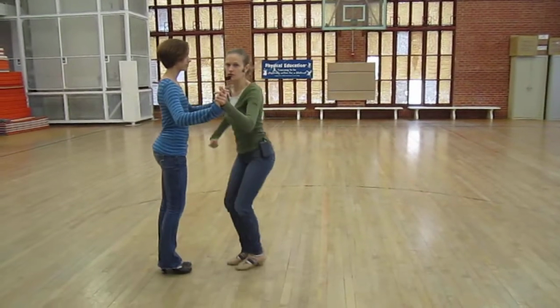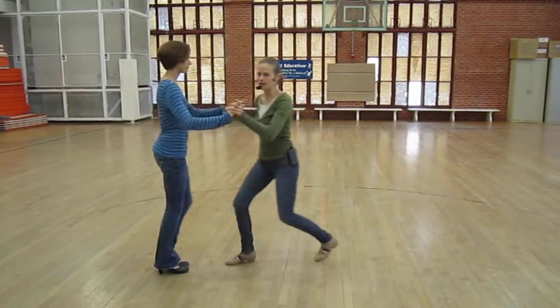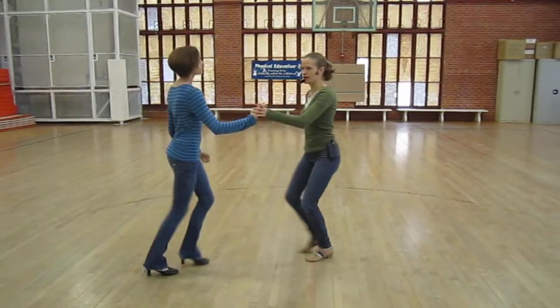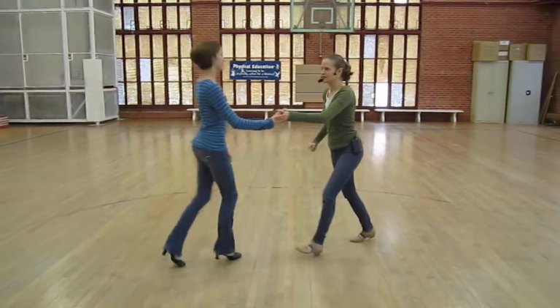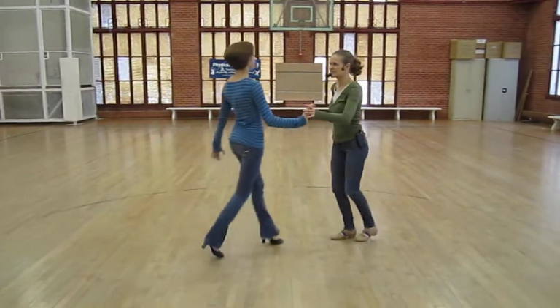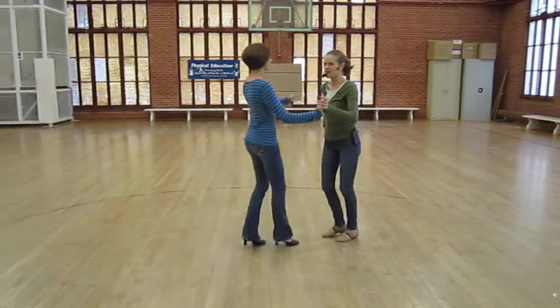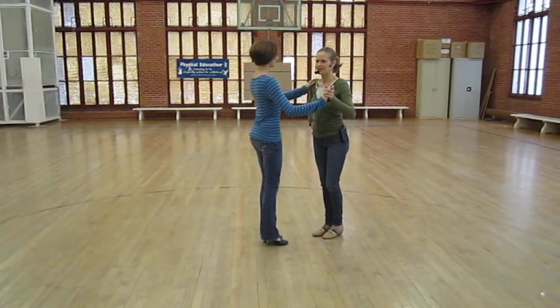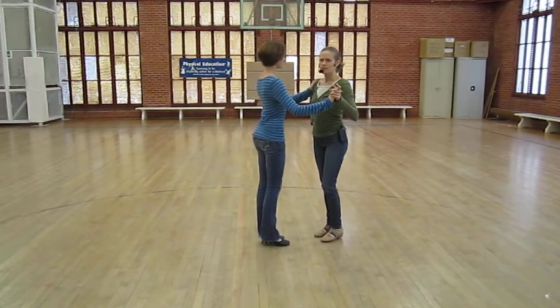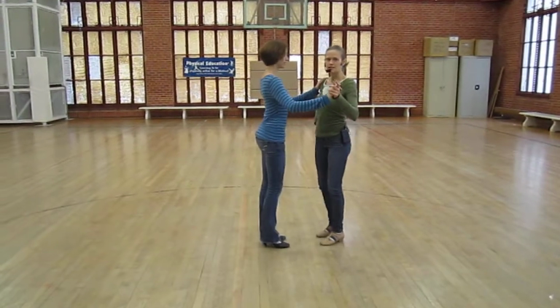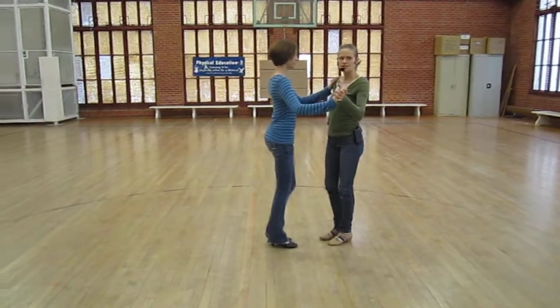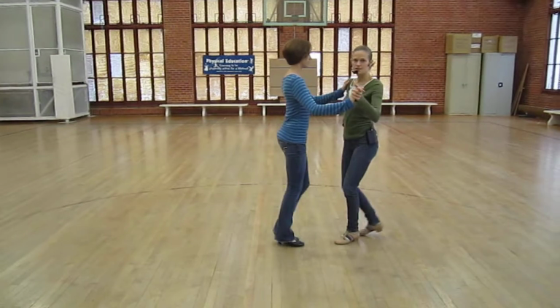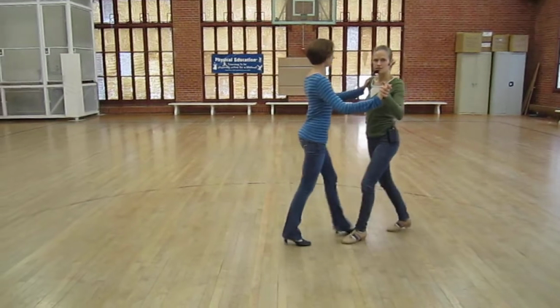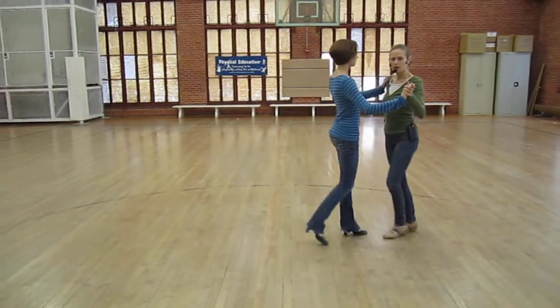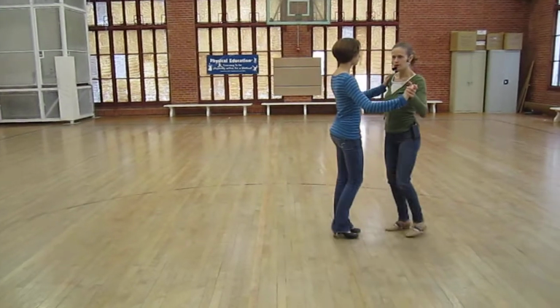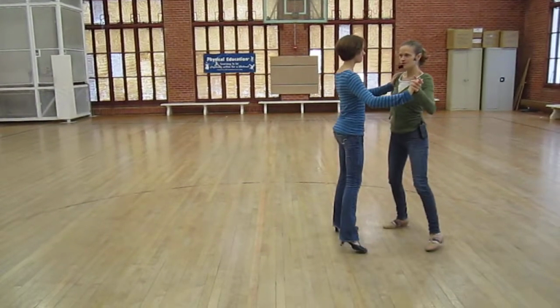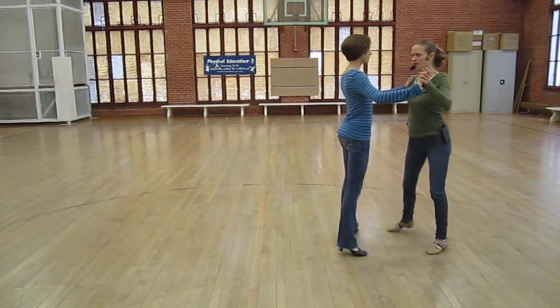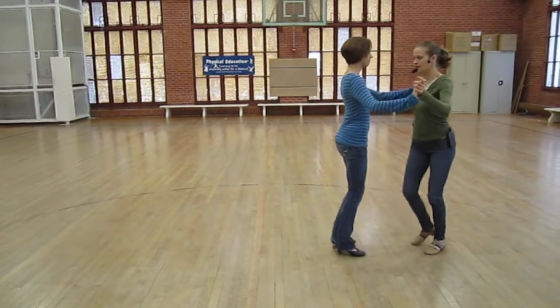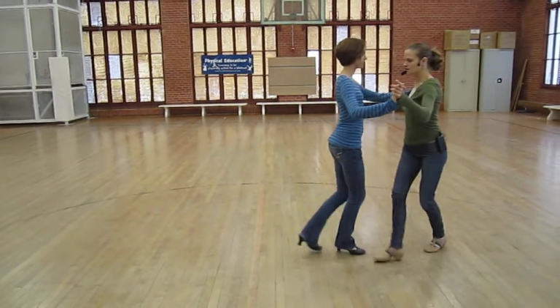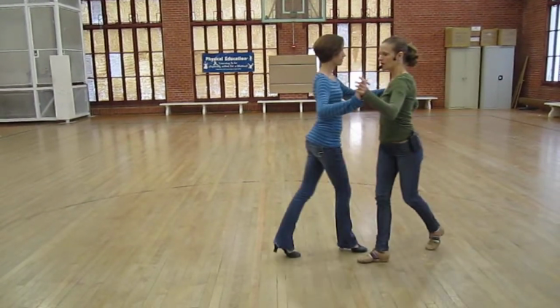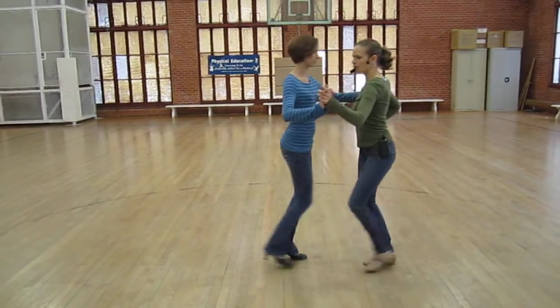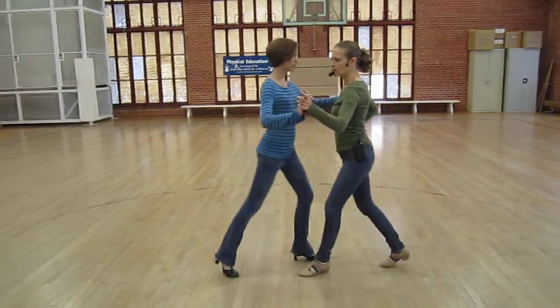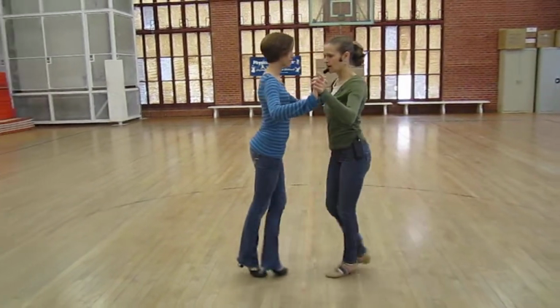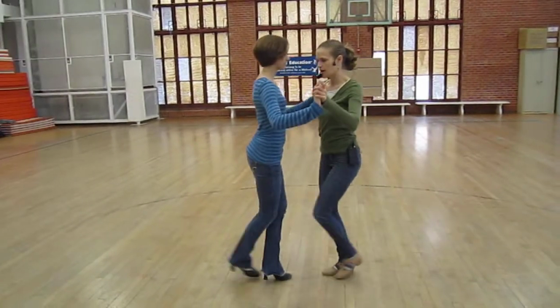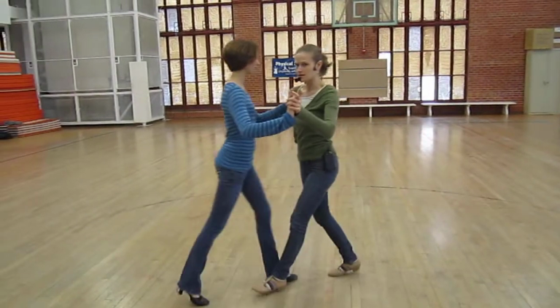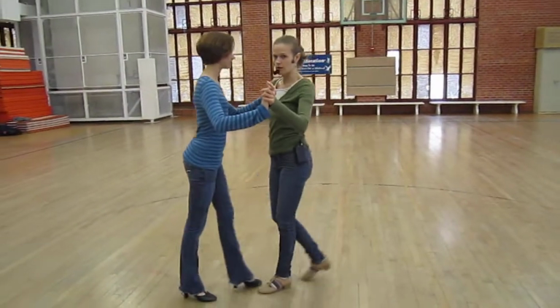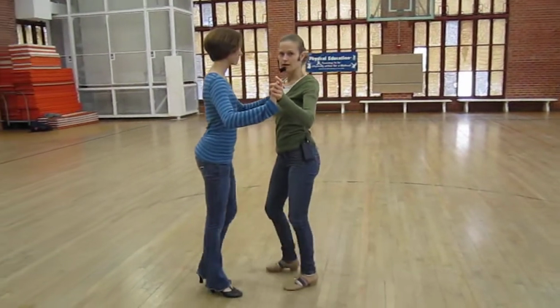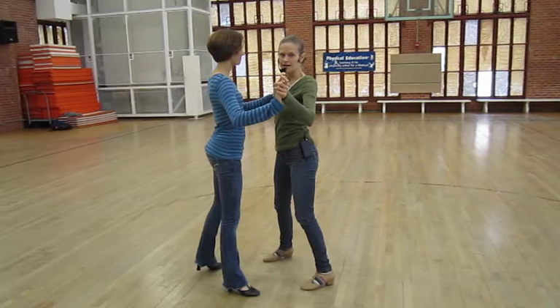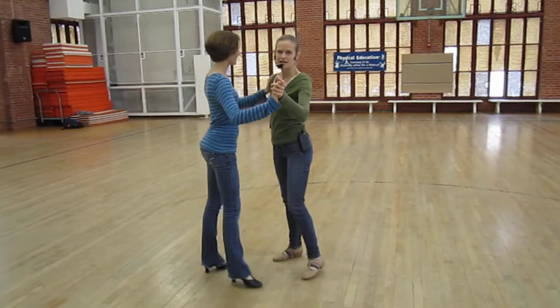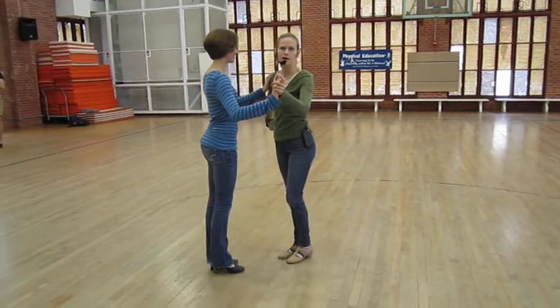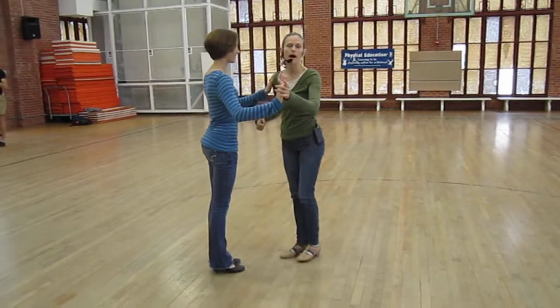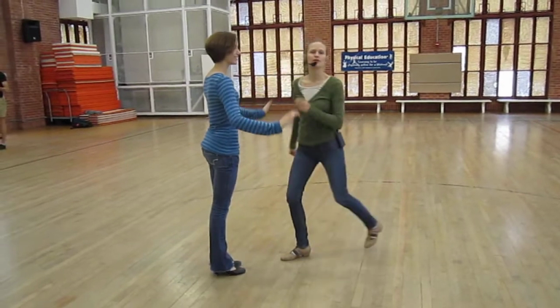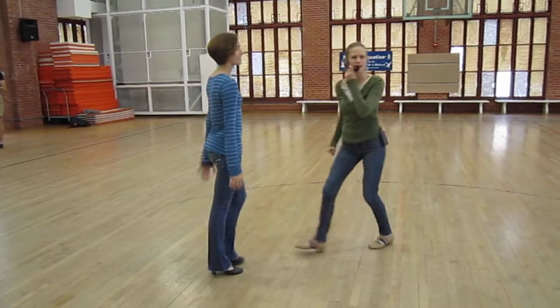So if we're thinking about just timing, we're taking slow steps: slow, slow, slow, quick, quick, slow. That just tends to be a popular timing, so we might as well practice that.